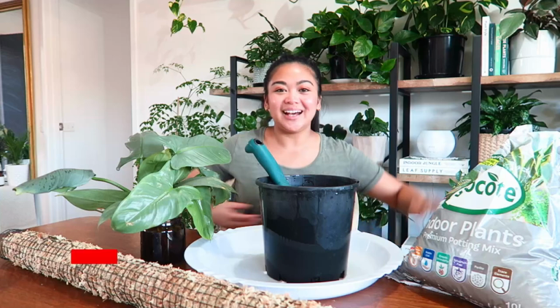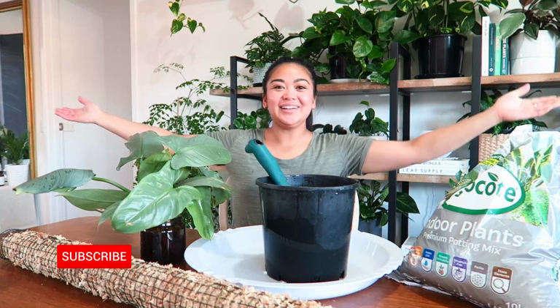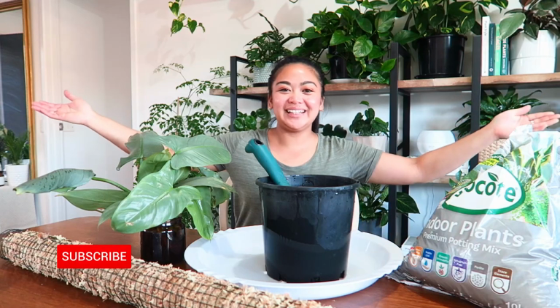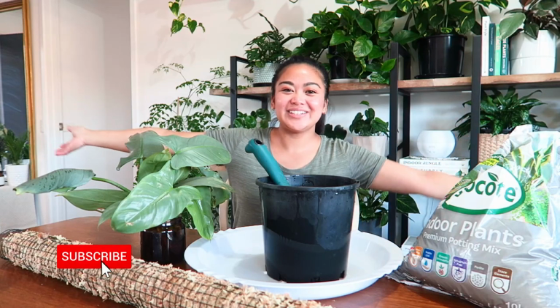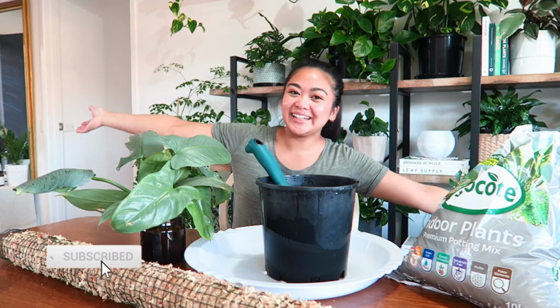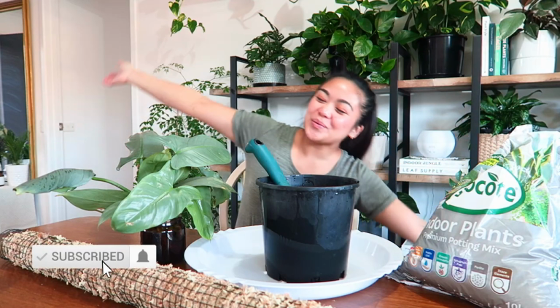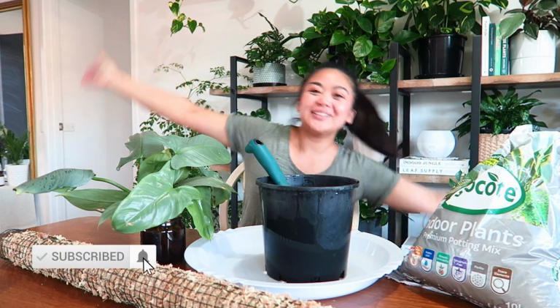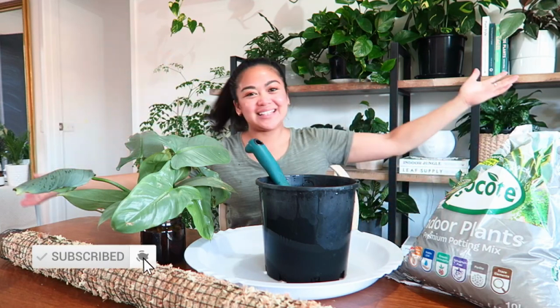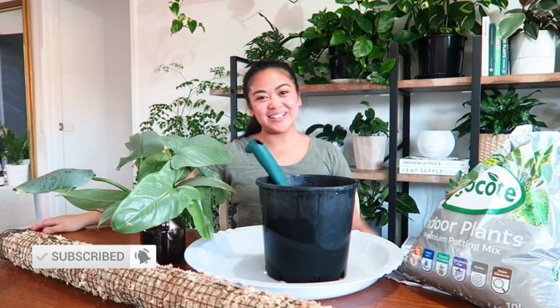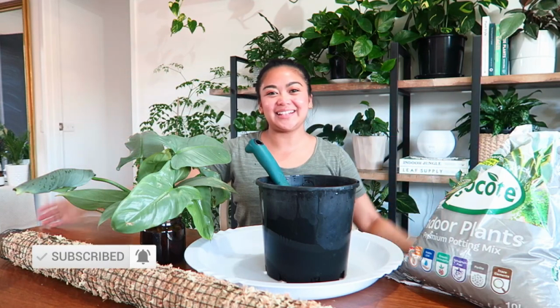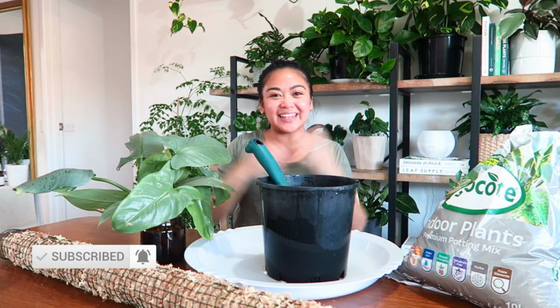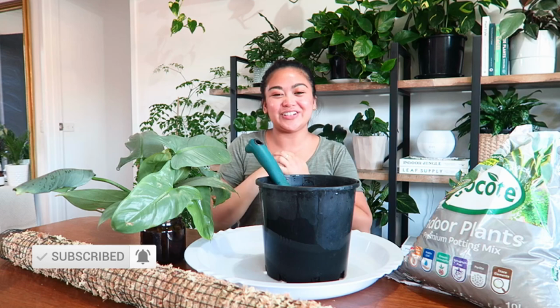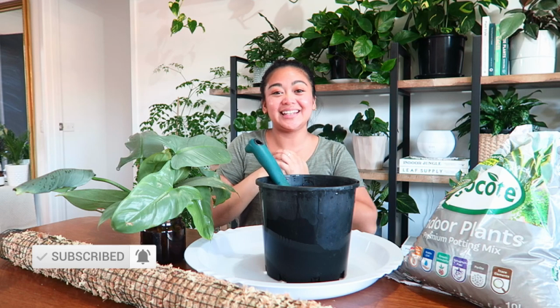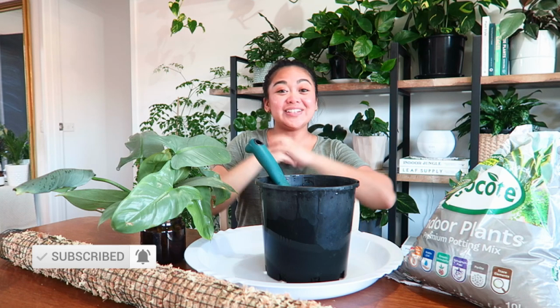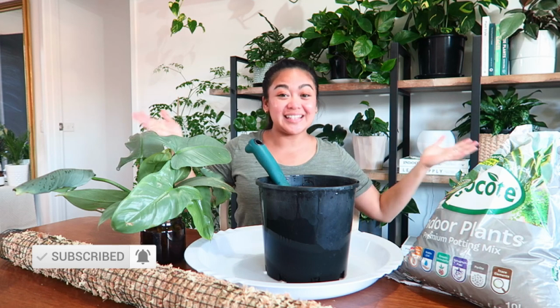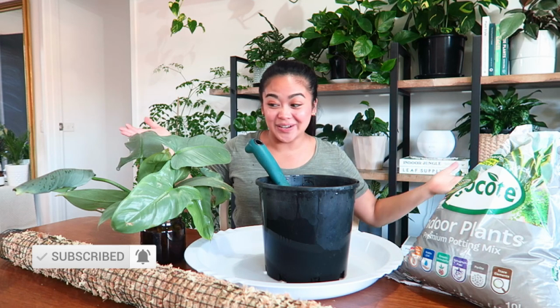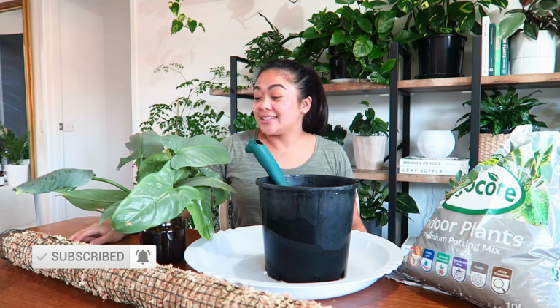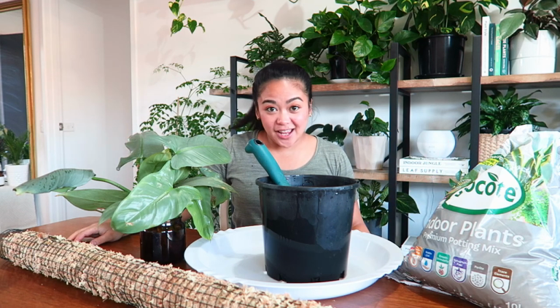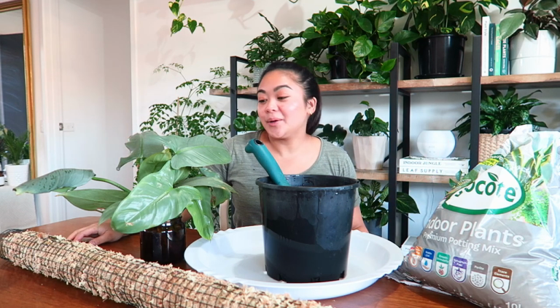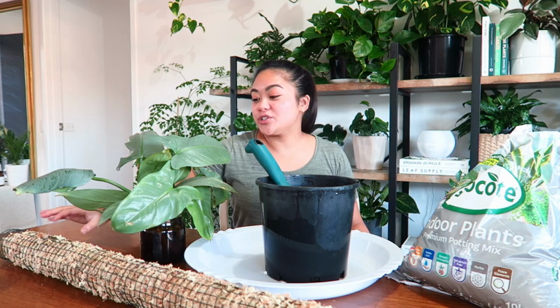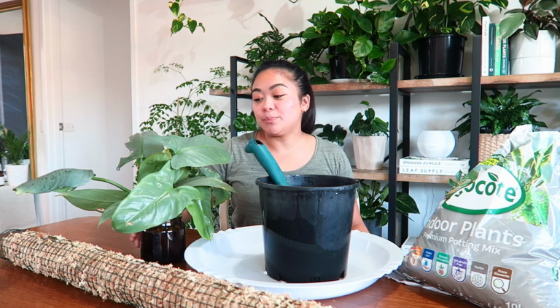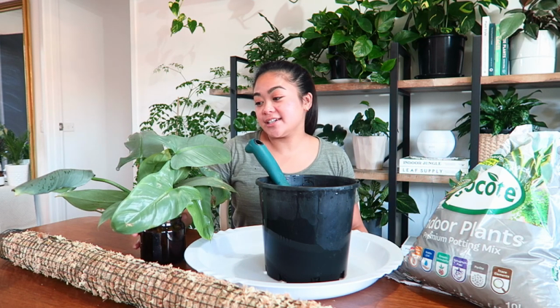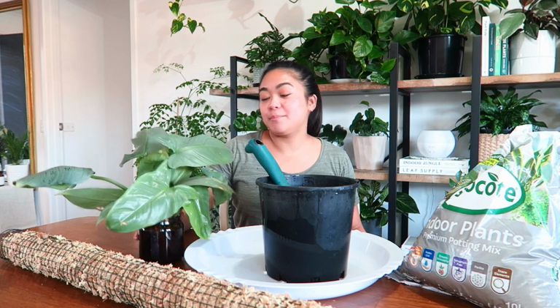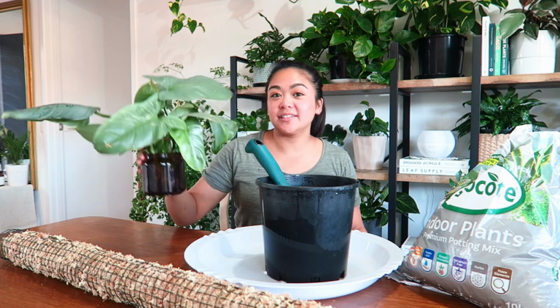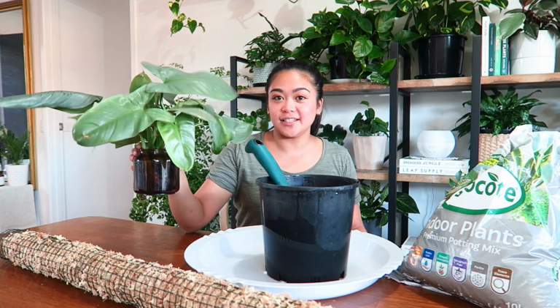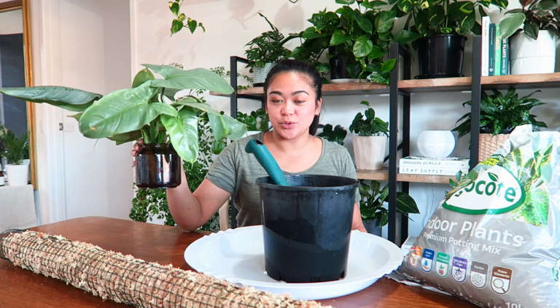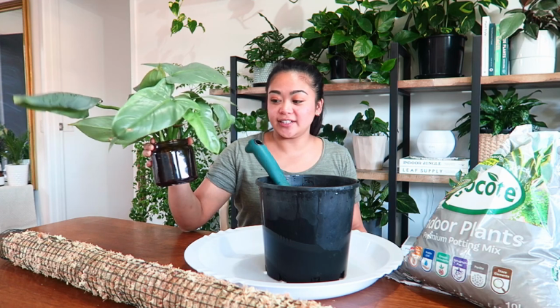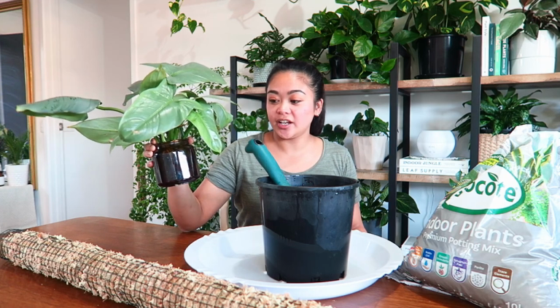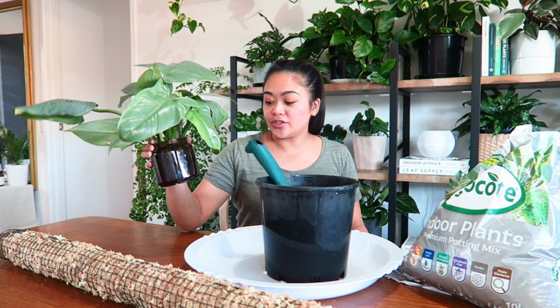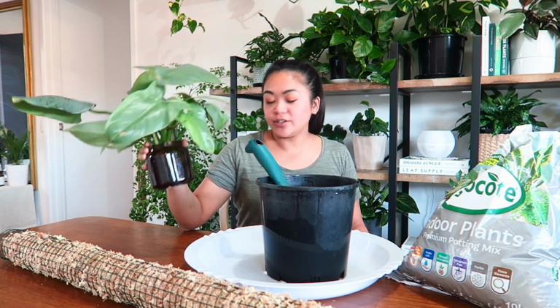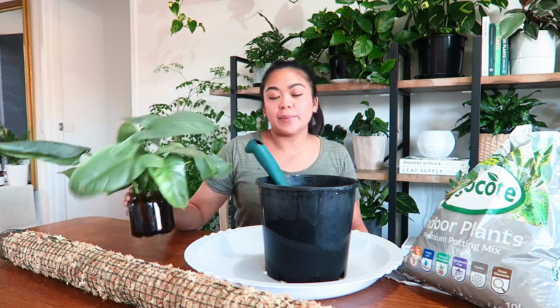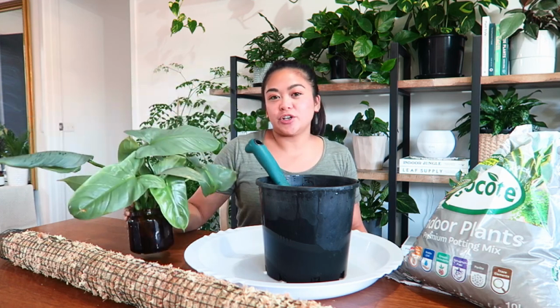Hi everybody, it's Judy here. Welcome back to my YouTube channel, thank you for tuning in to today's video. Today I am going to be potting up this silver sword philodendron.